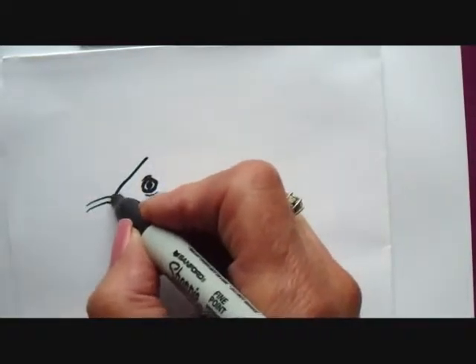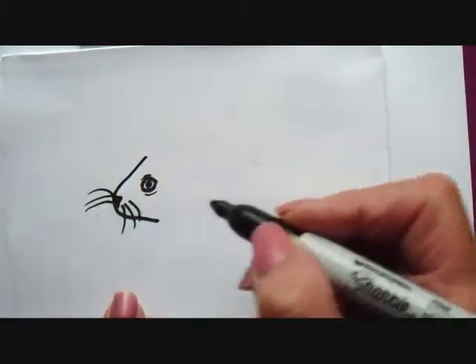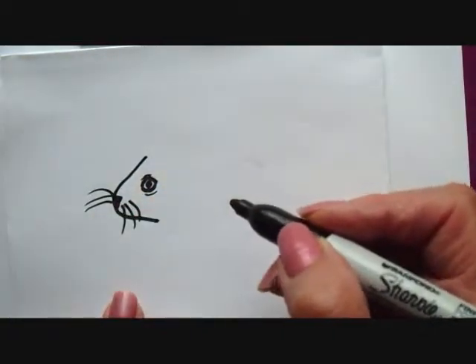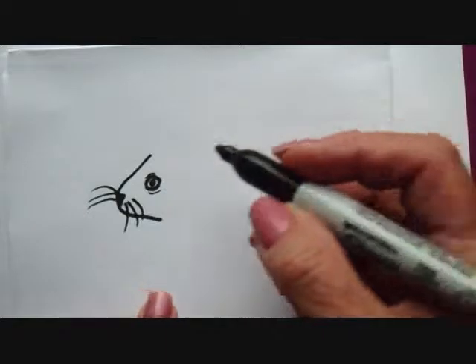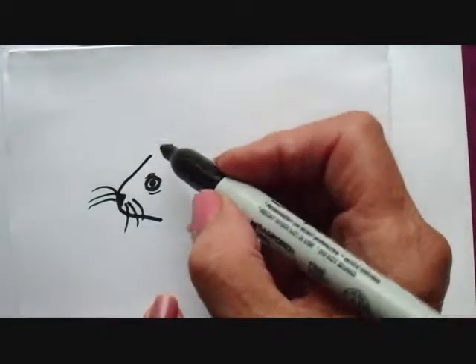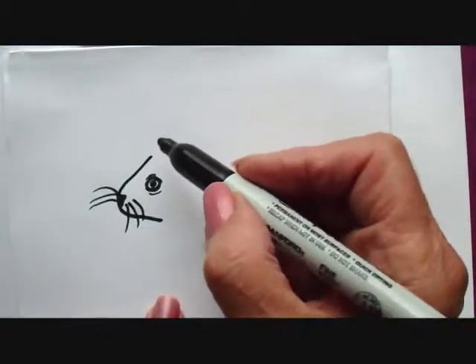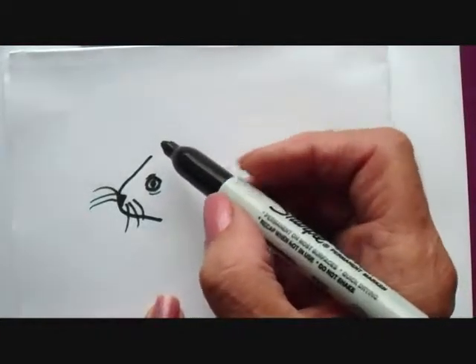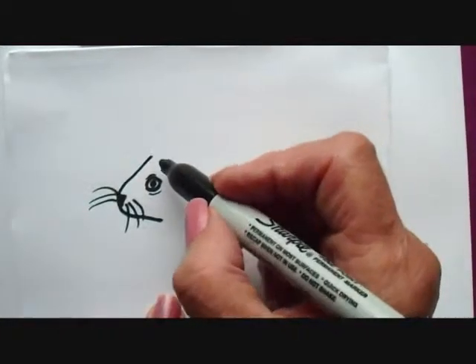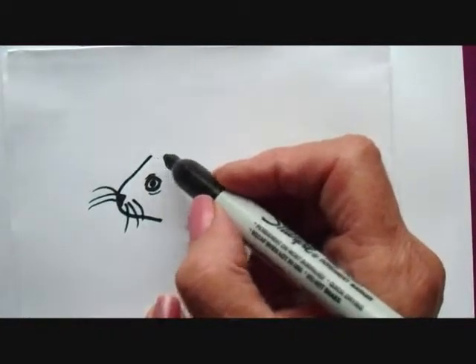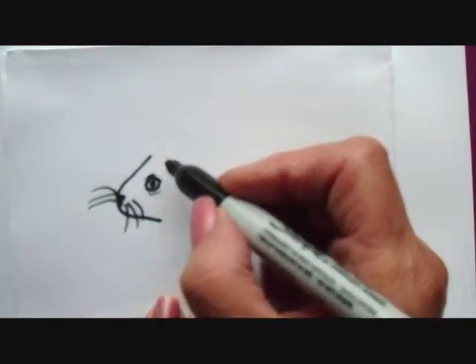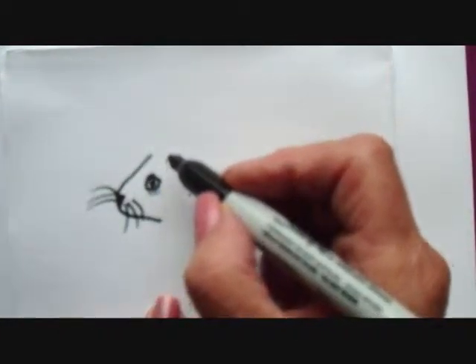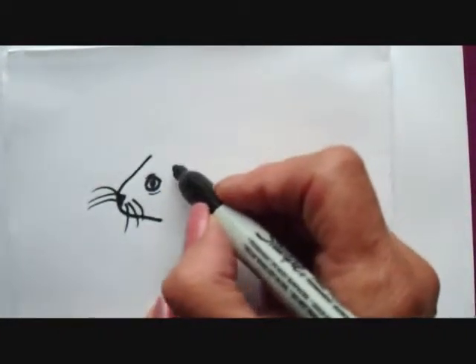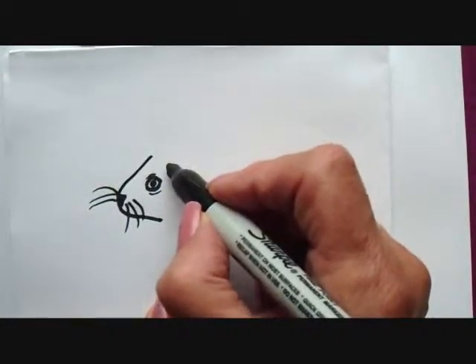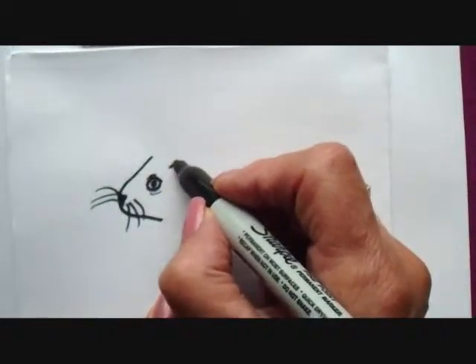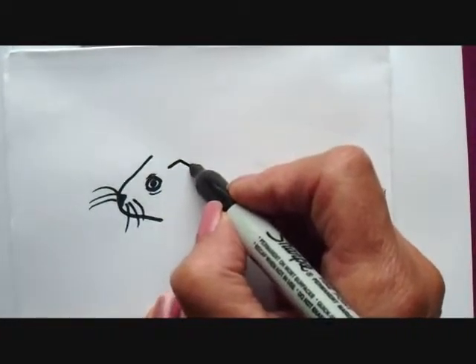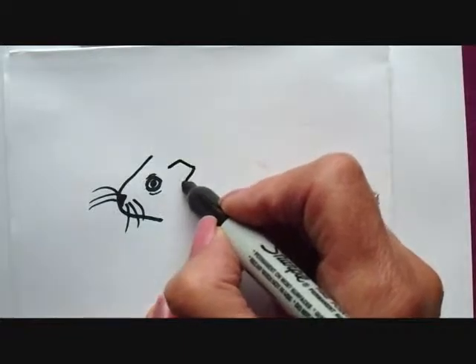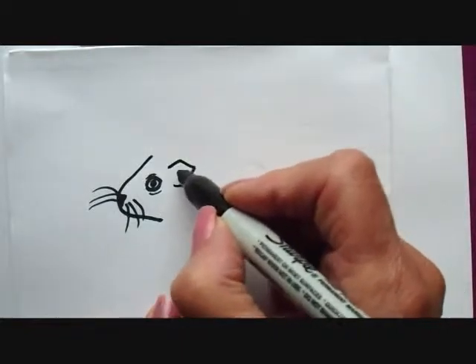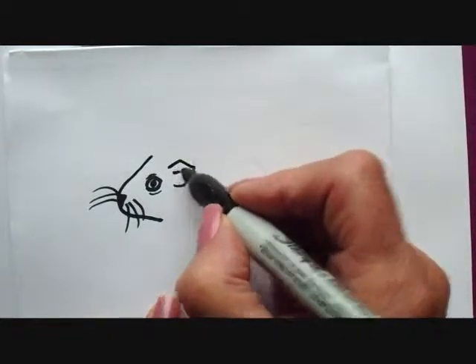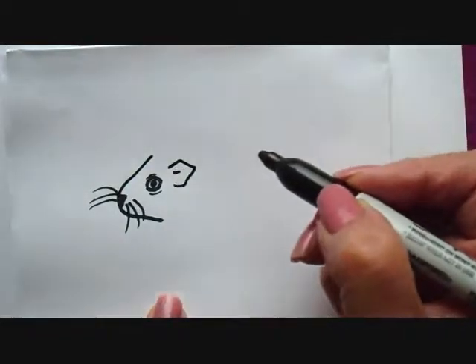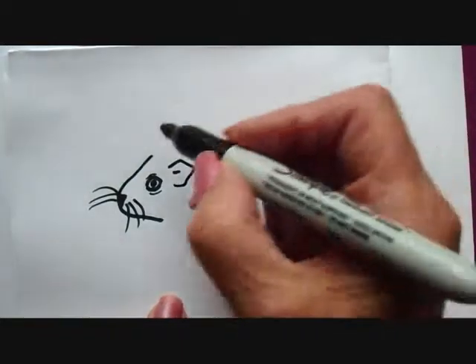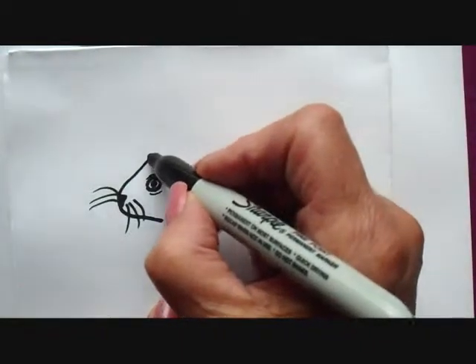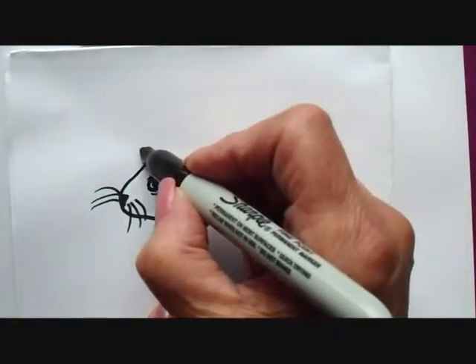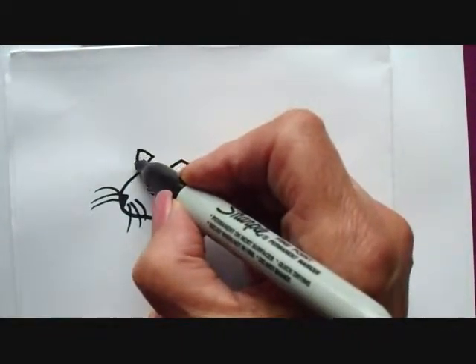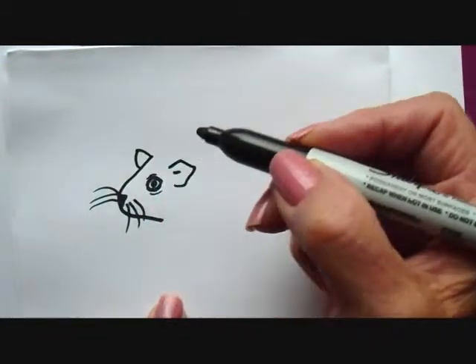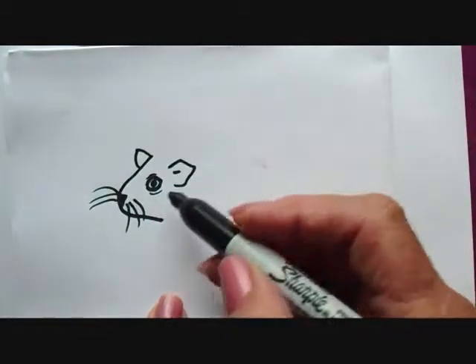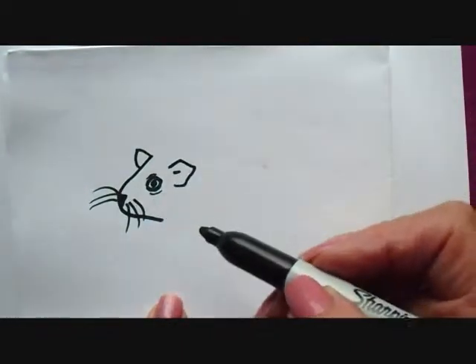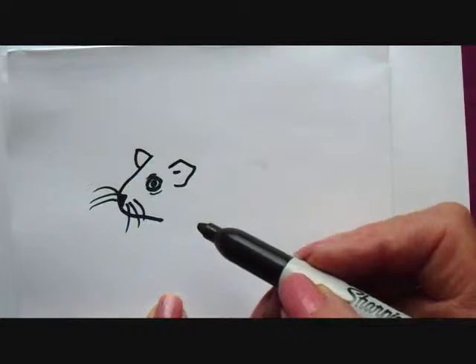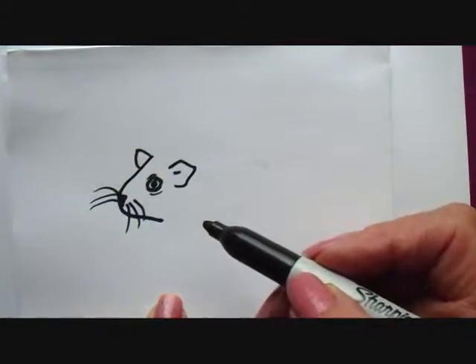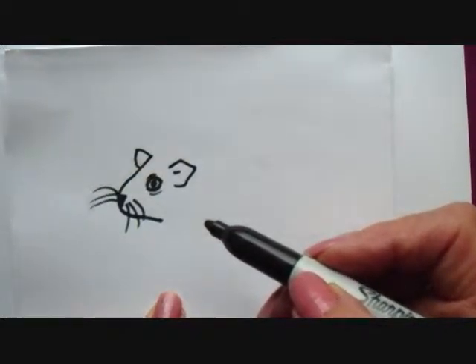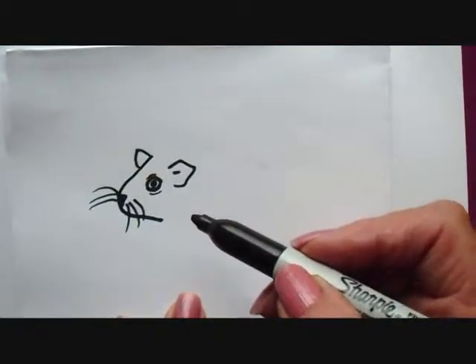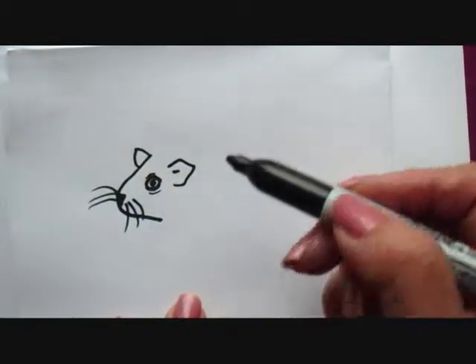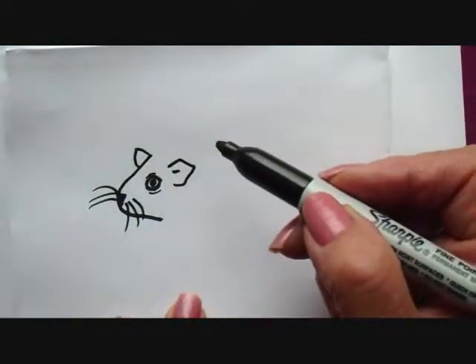Guinea pigs are not pigs at all — they're actually rodents. Now I'm going to make the ear, and they're kind of like a pig's ear, really, and just make an indication of the other one on the other side.